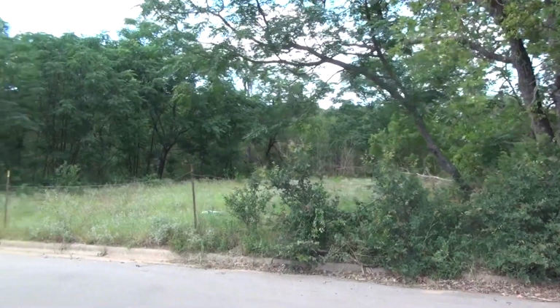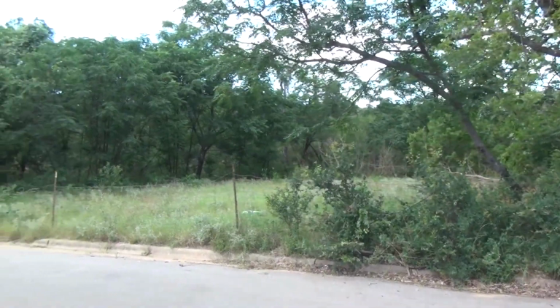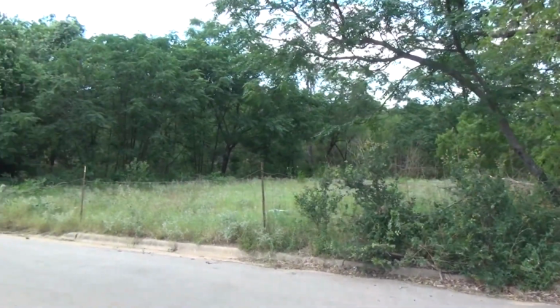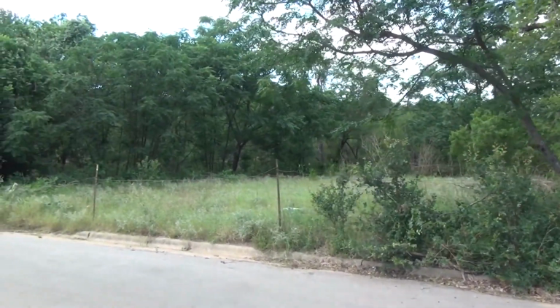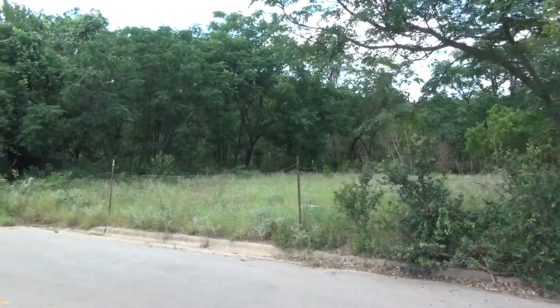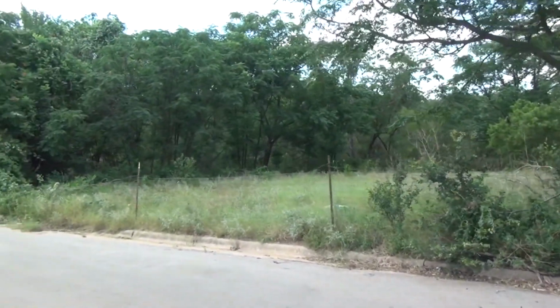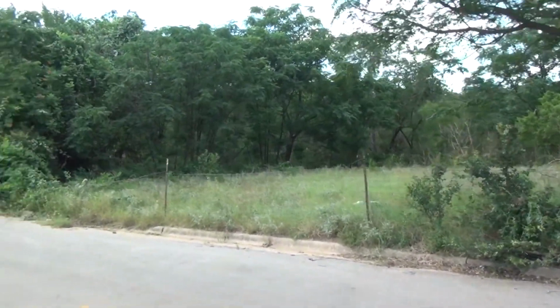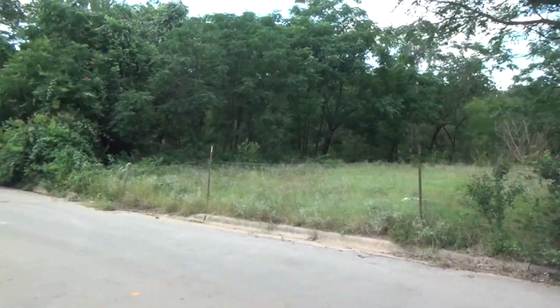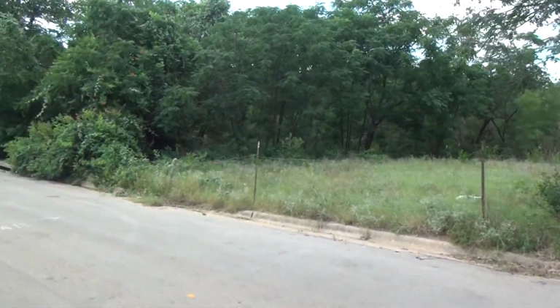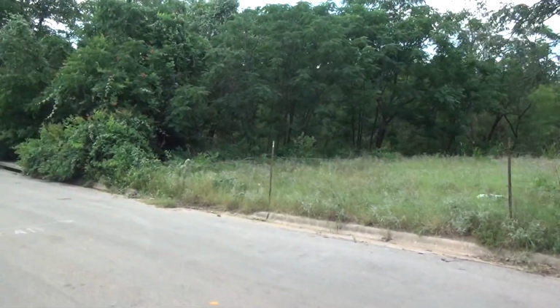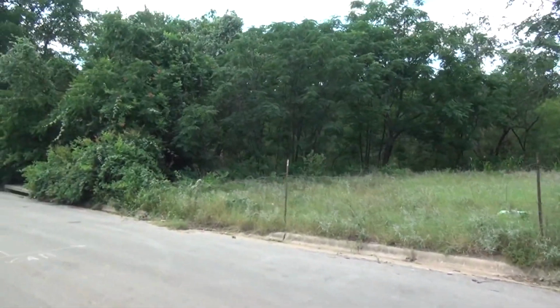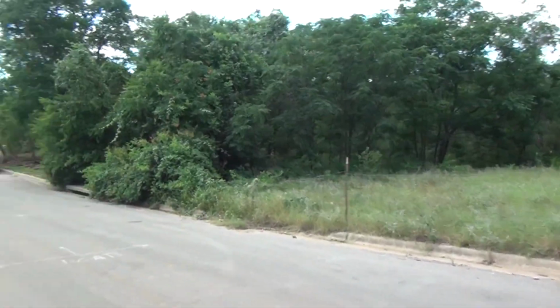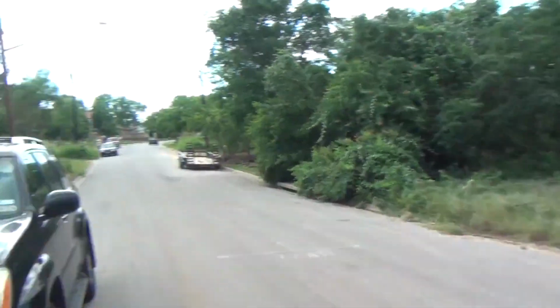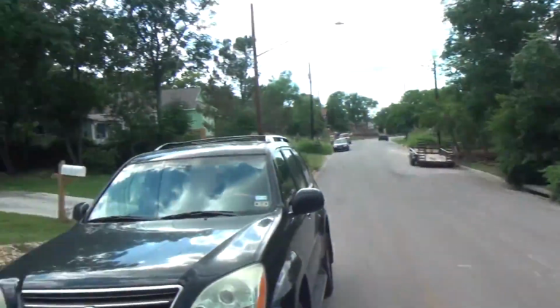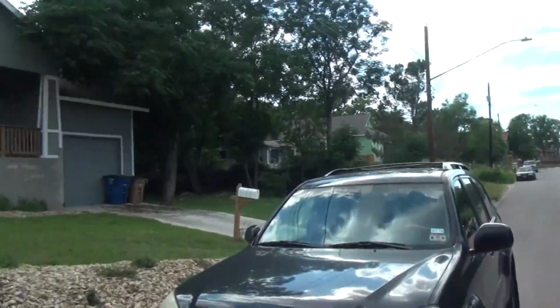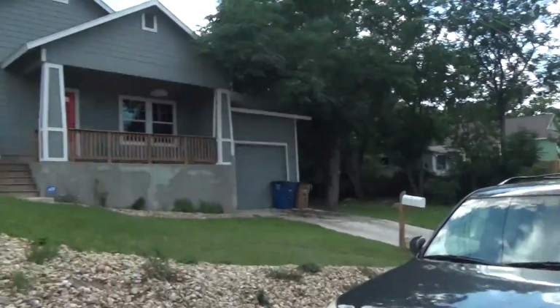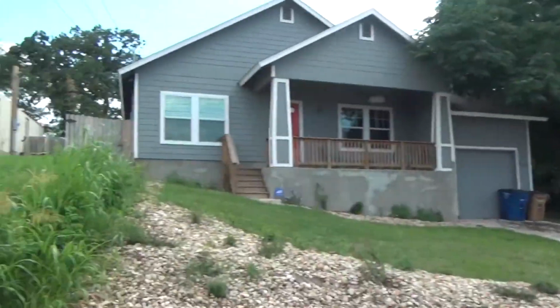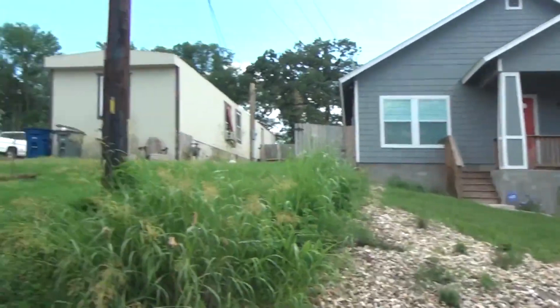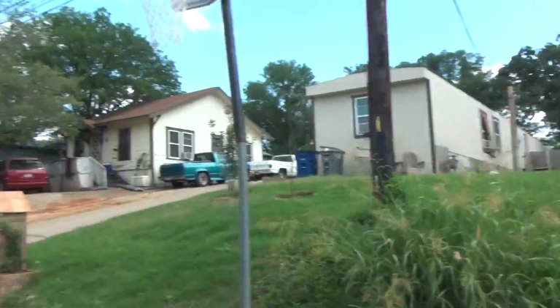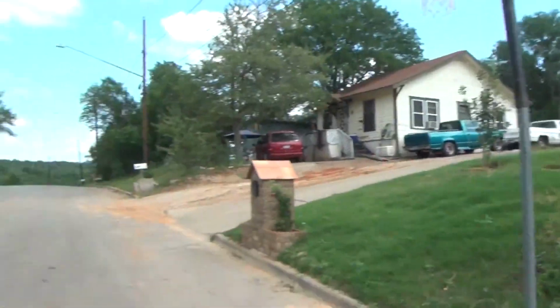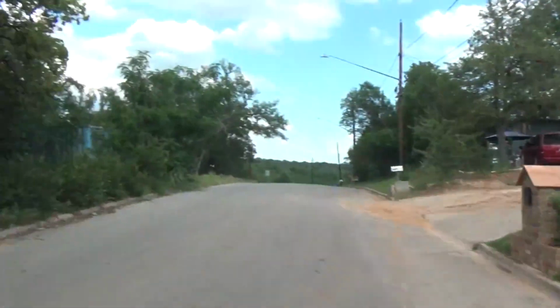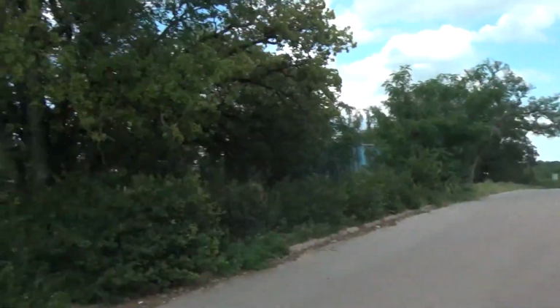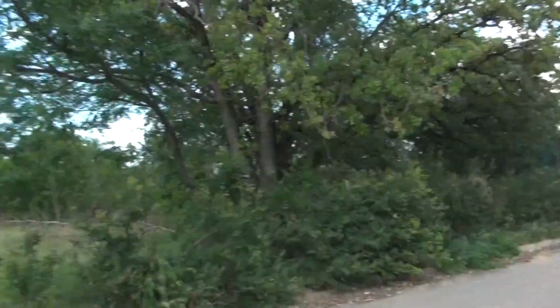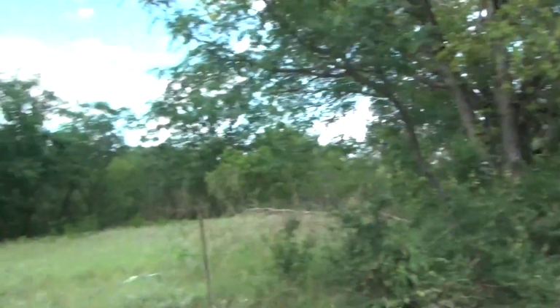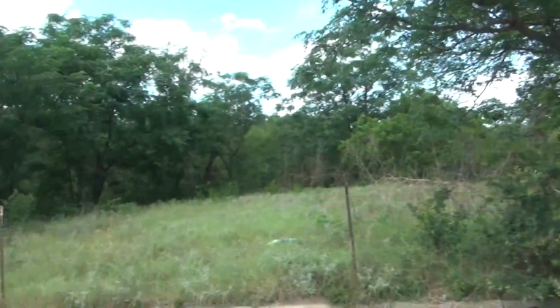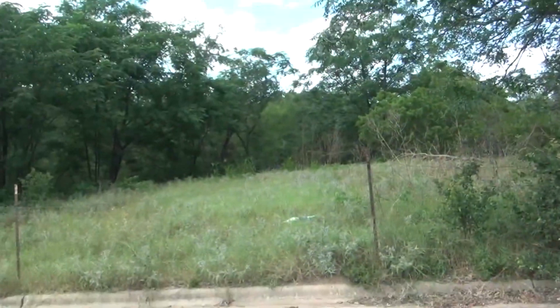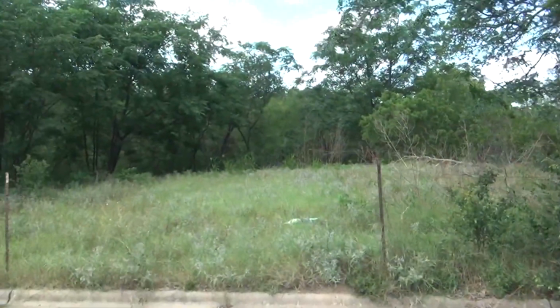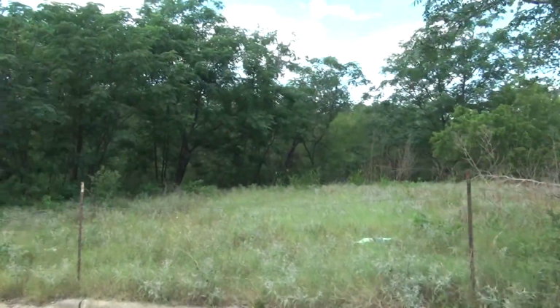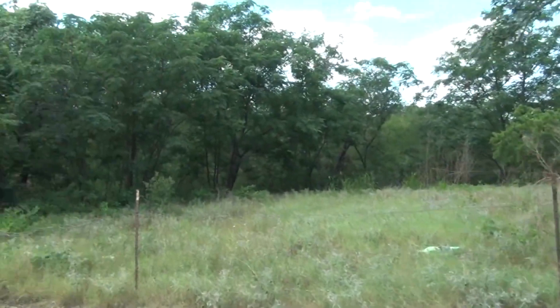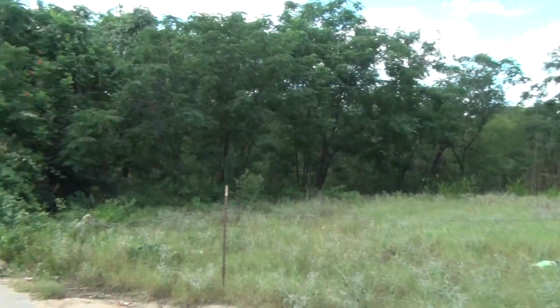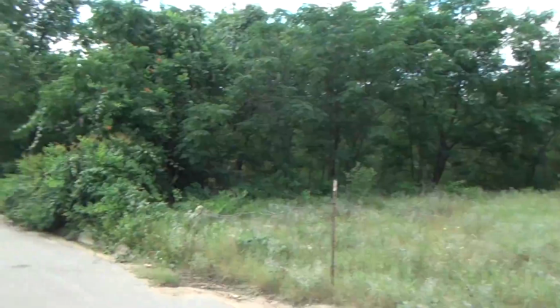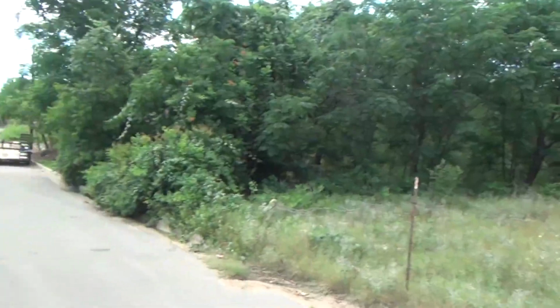I am here at 5208 Dolores. I'm going to give you a little tour of the neighborhood here. Top of the hill, this is a fantastic little lot.